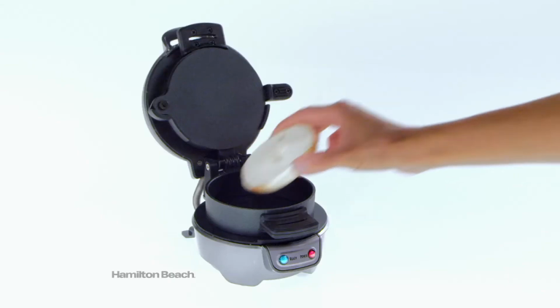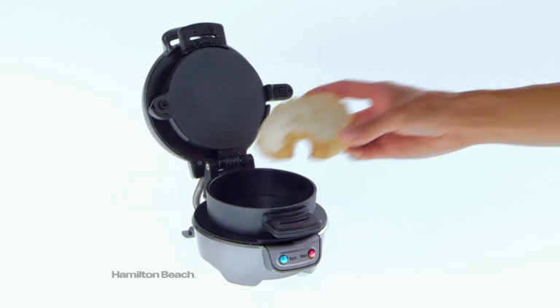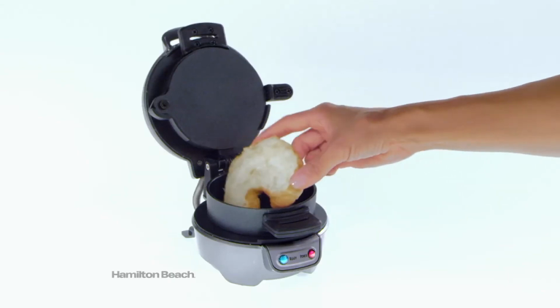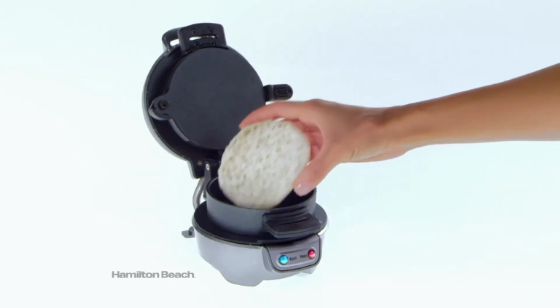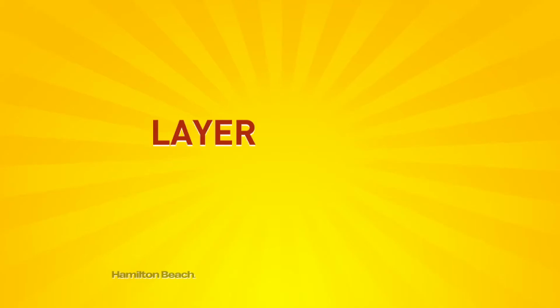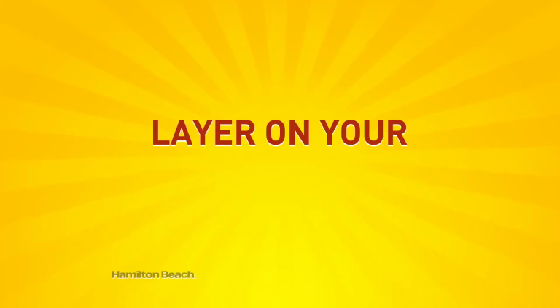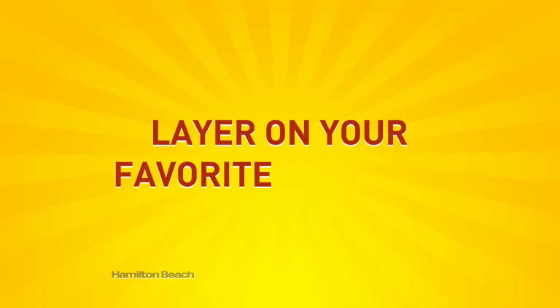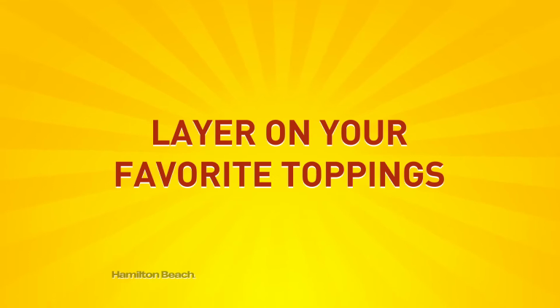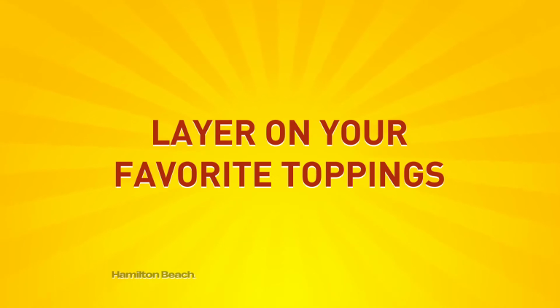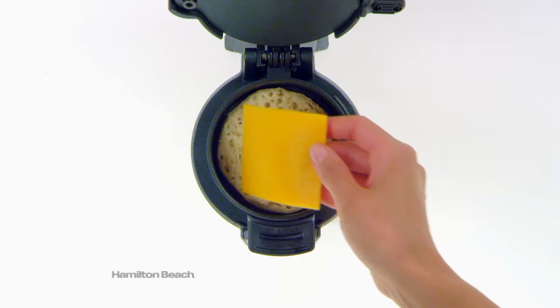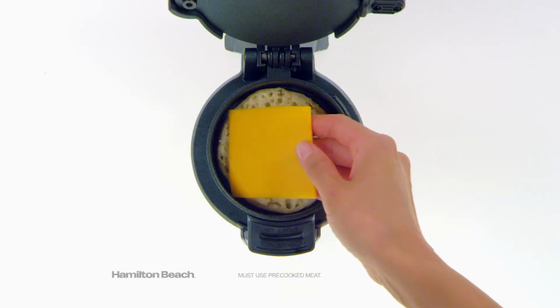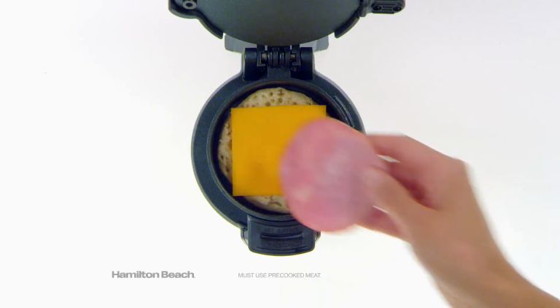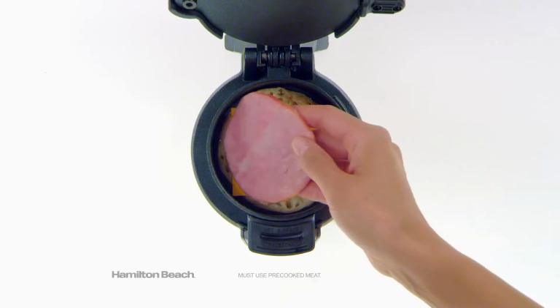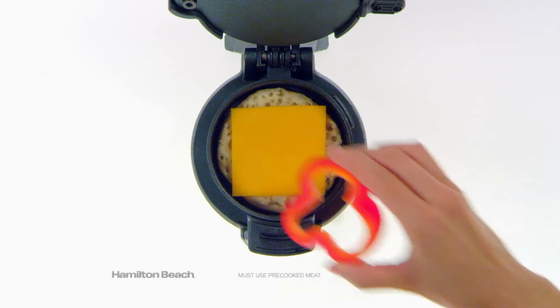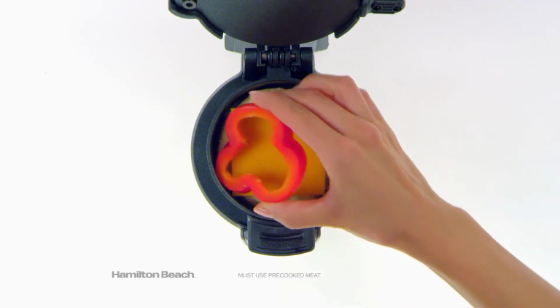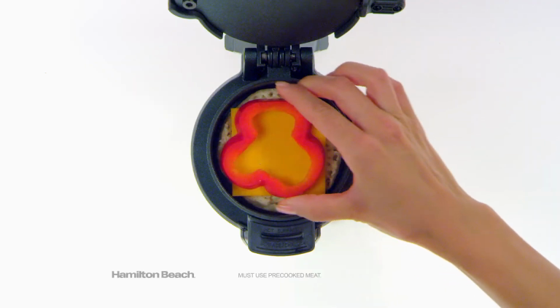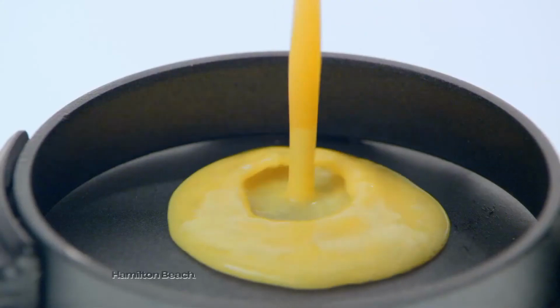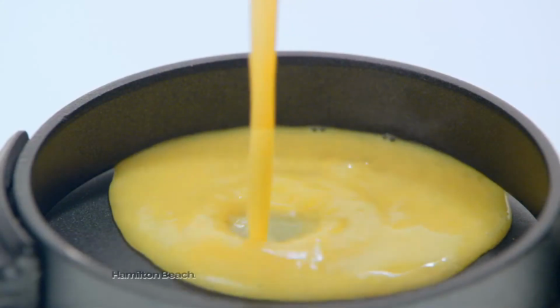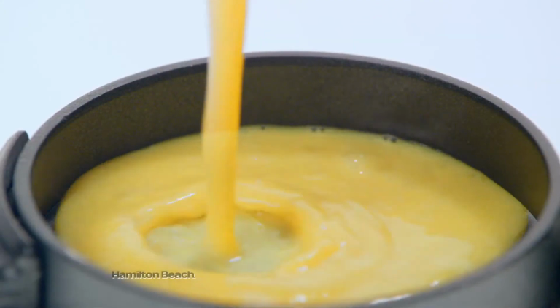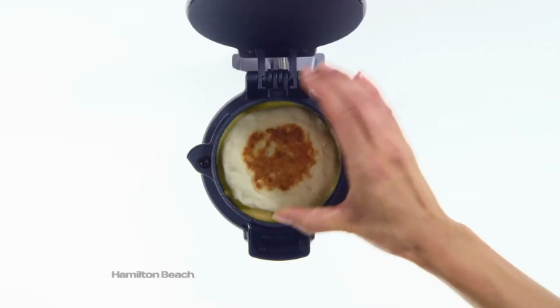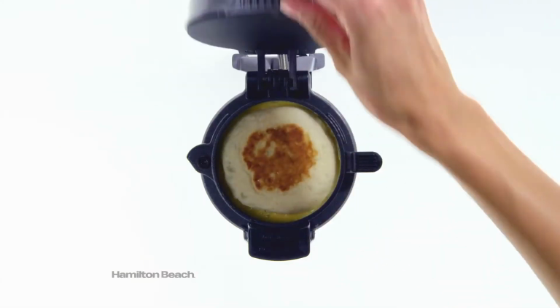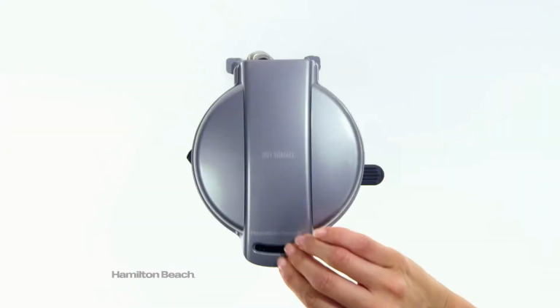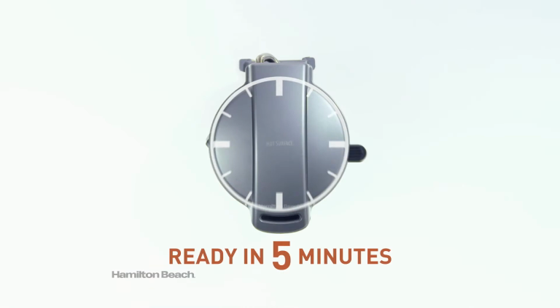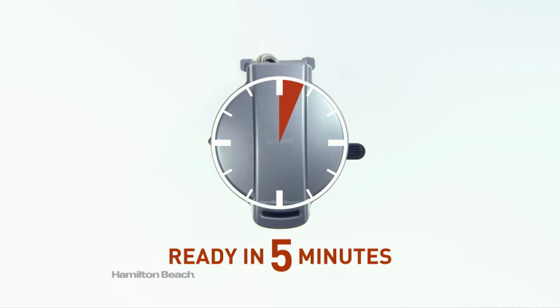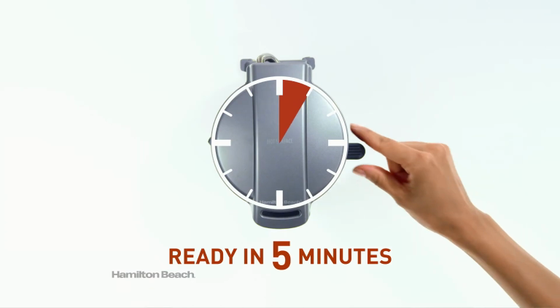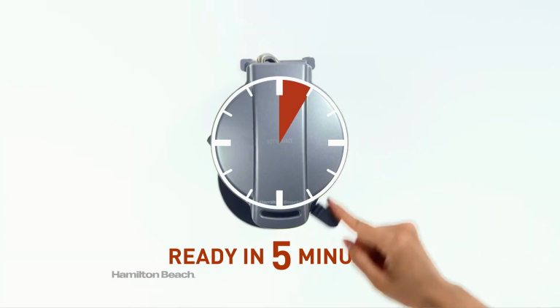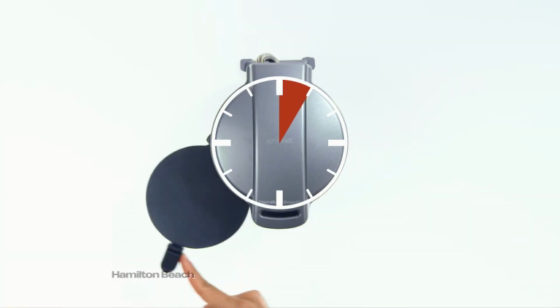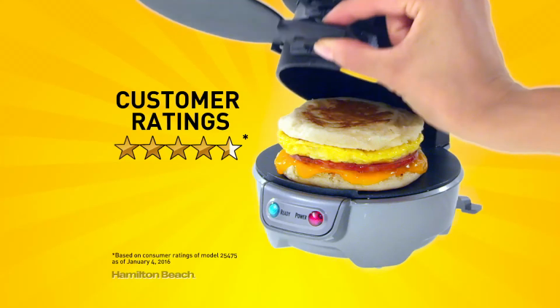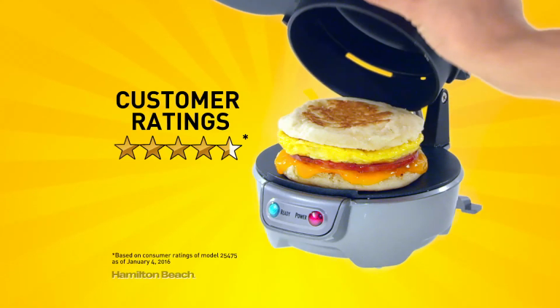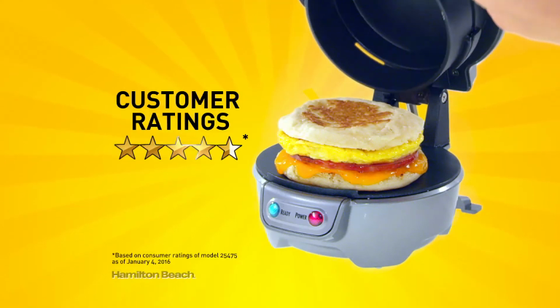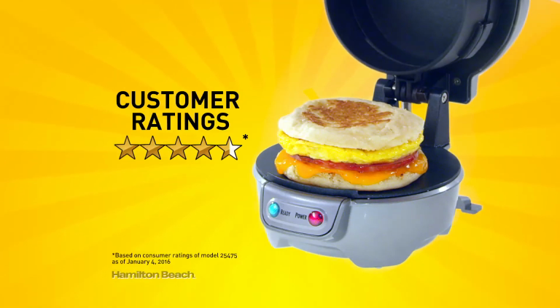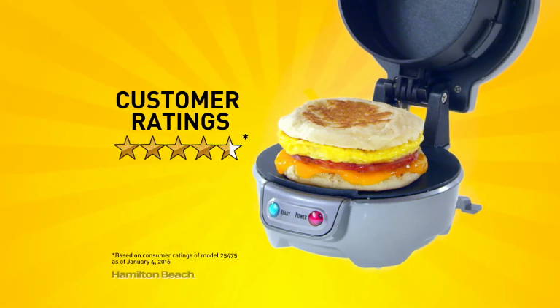Choose the bread you love. Layer on your favorite toppings — cheese, meat, veggies. Add an egg and let it sizzle. In just five minutes, breakfast is ready and customers love it.